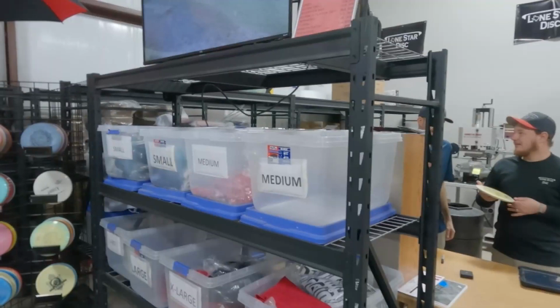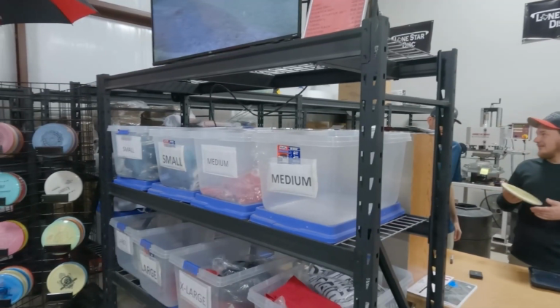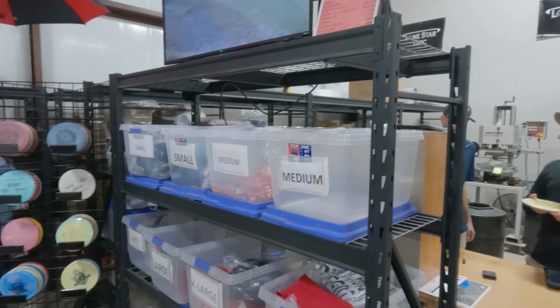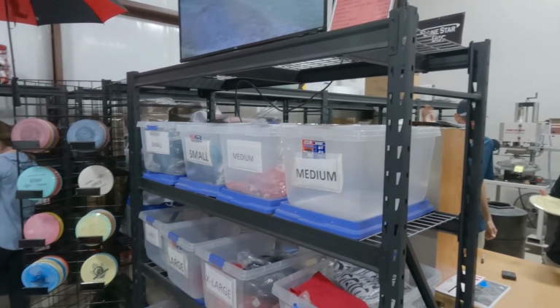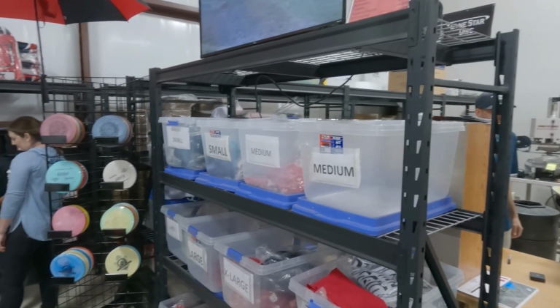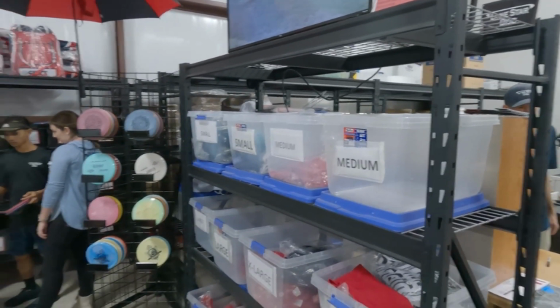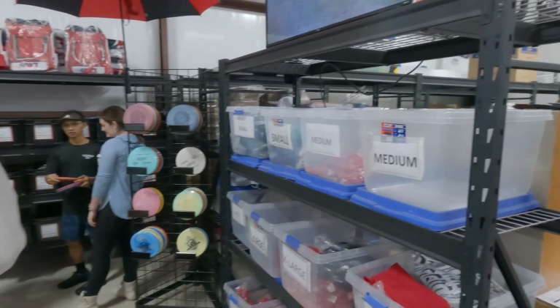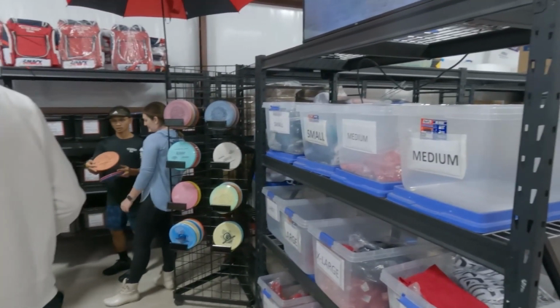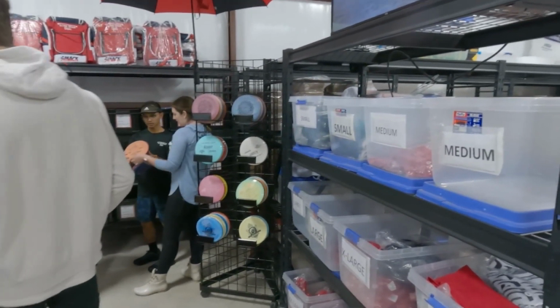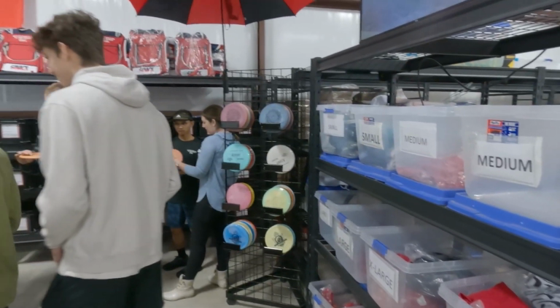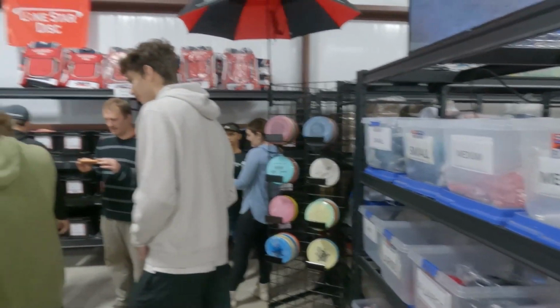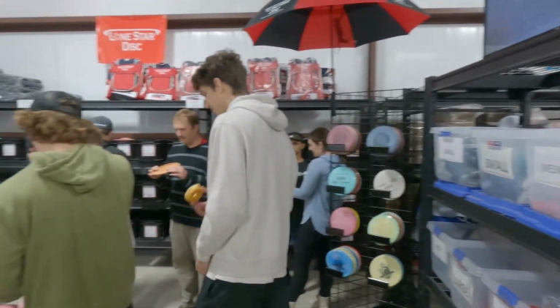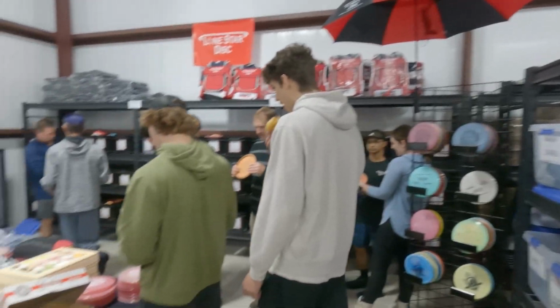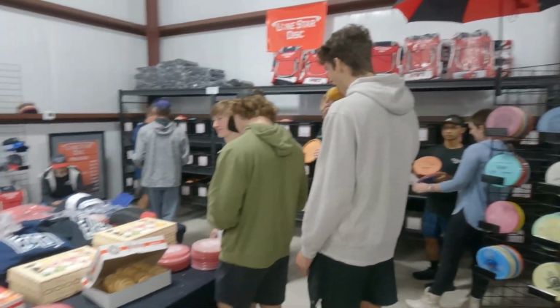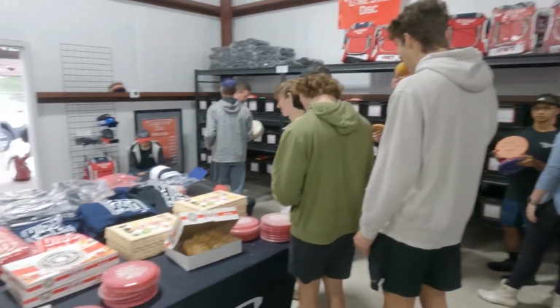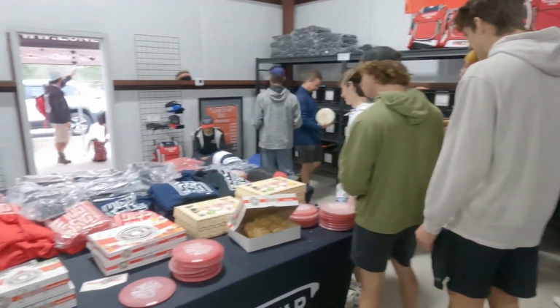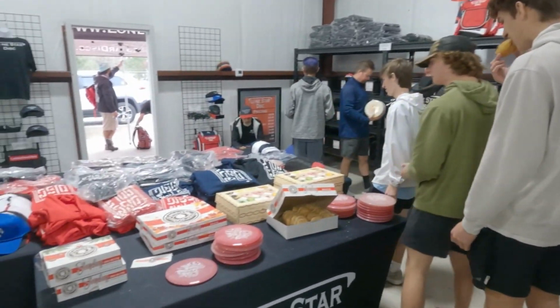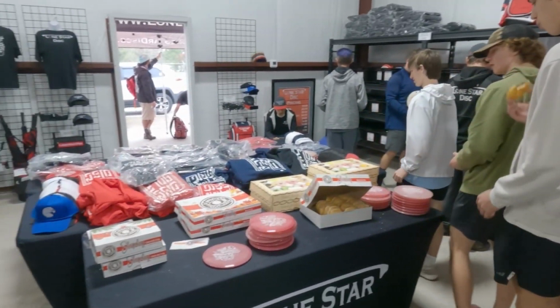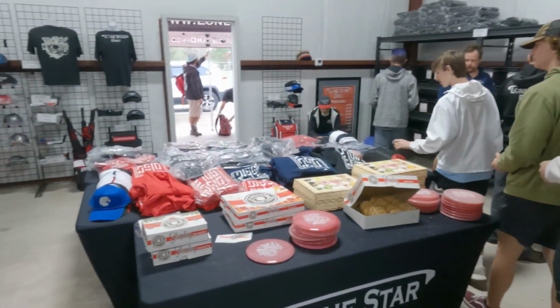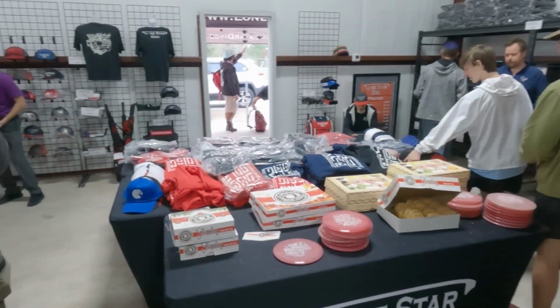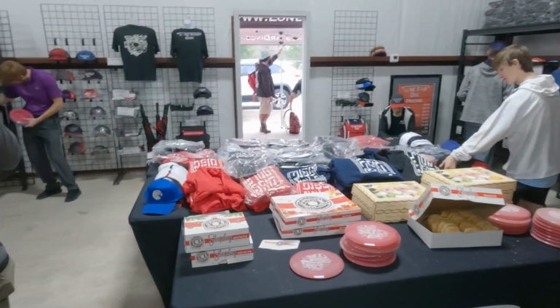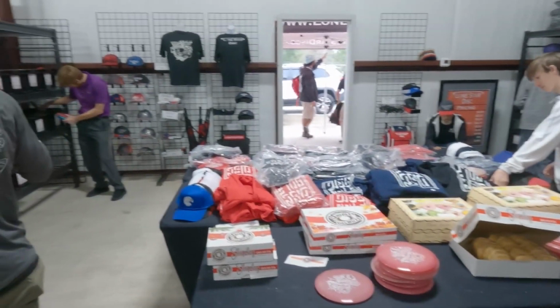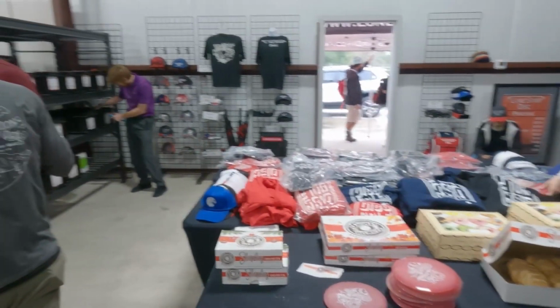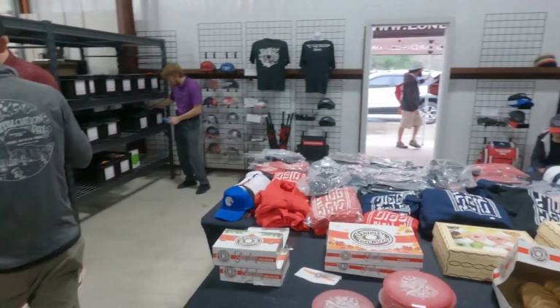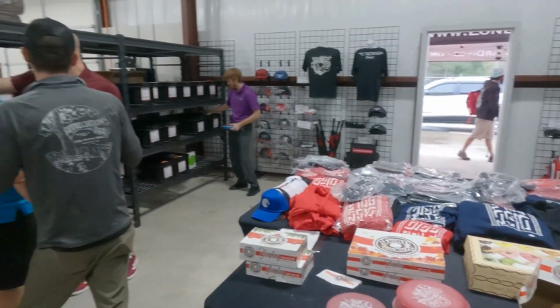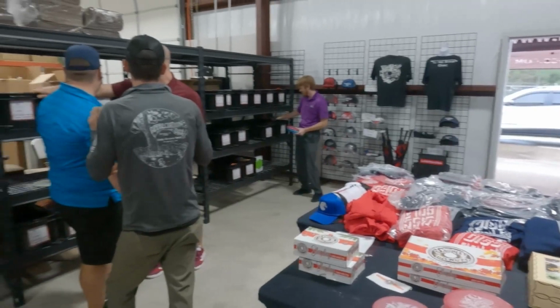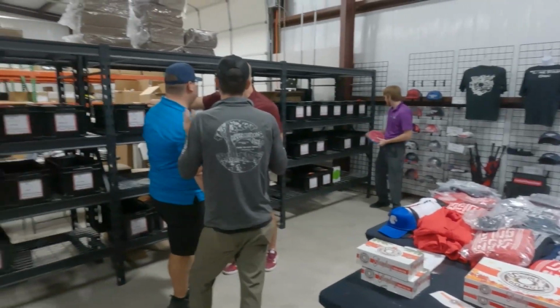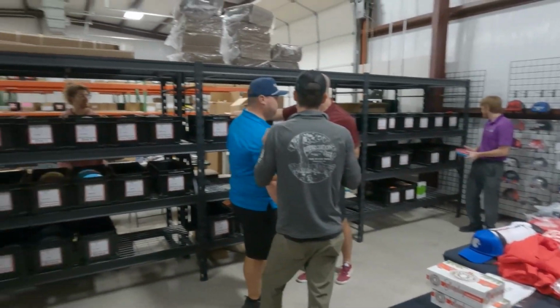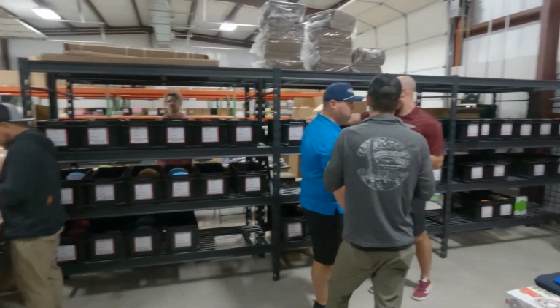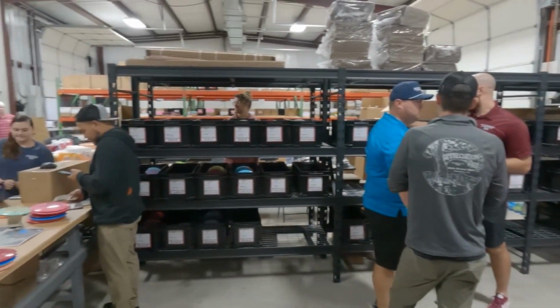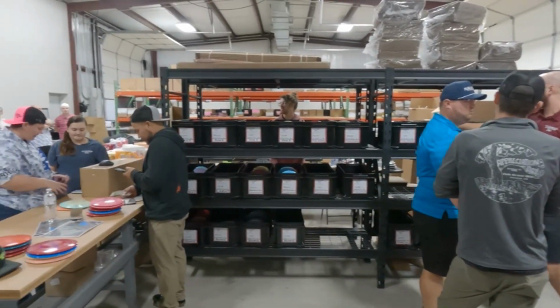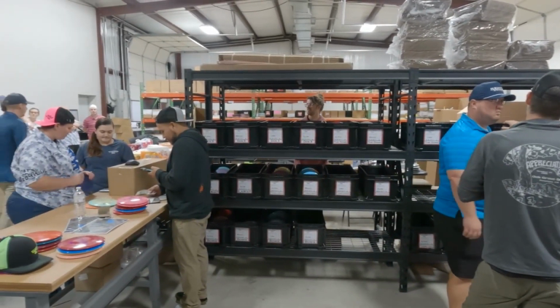They just opened up their pro shop in front of their place of business and I had the pleasure of visiting on the grand opening. I was a bit surprised at how many people I either know or have seen on the disc golf course that were there.